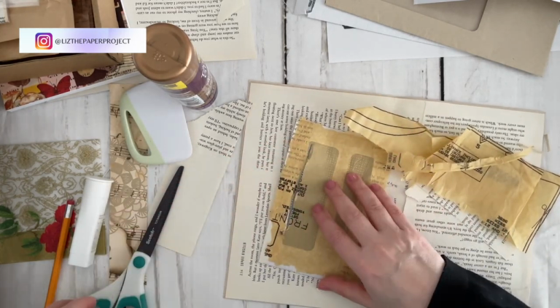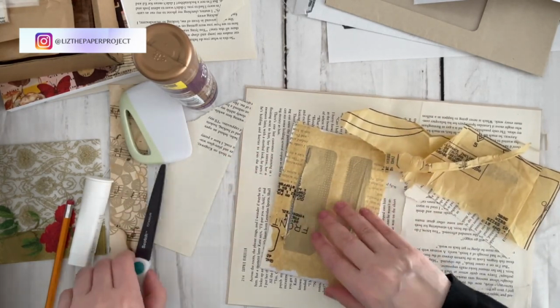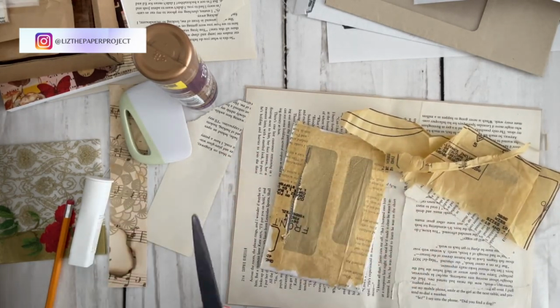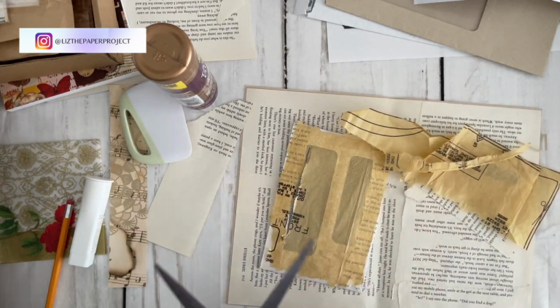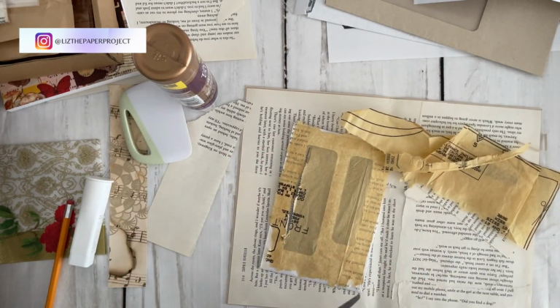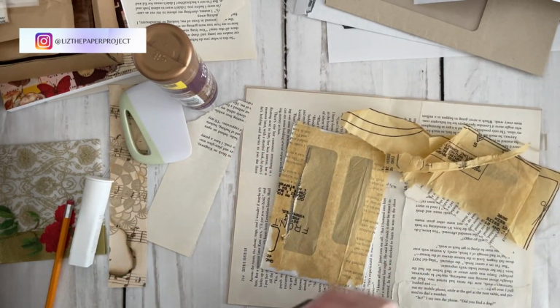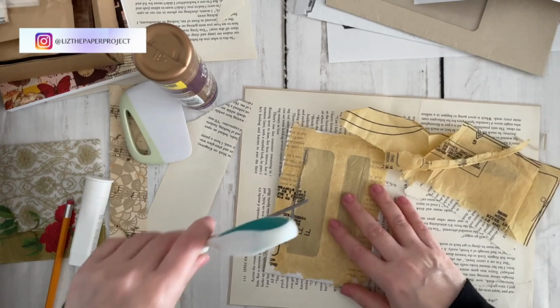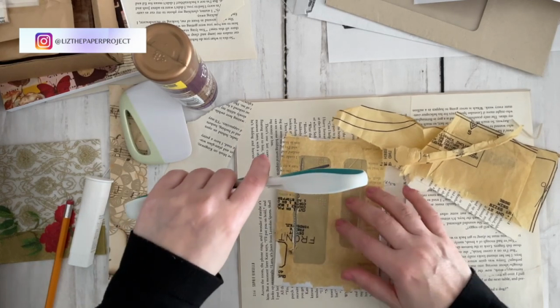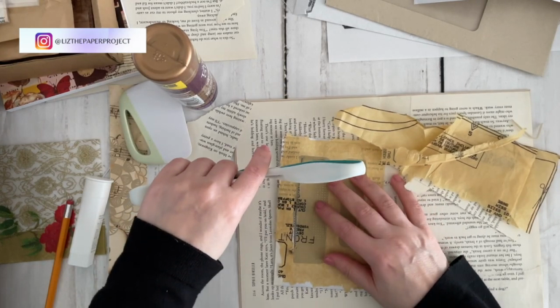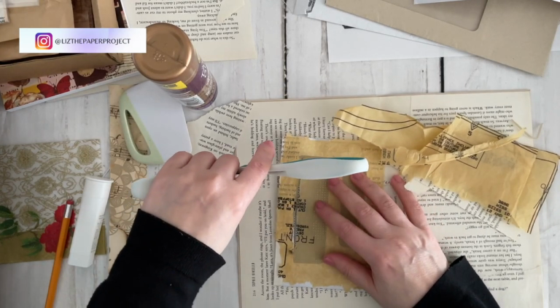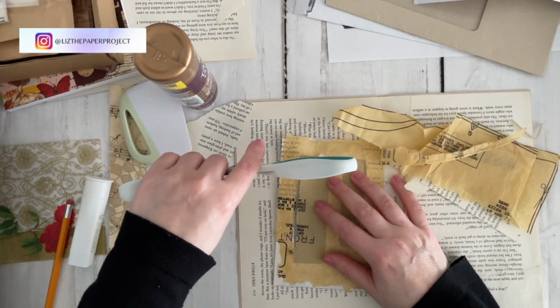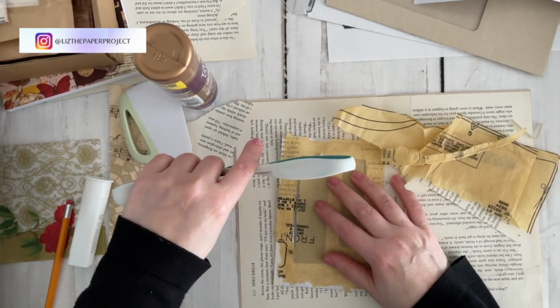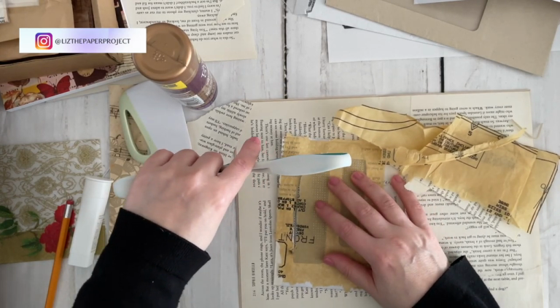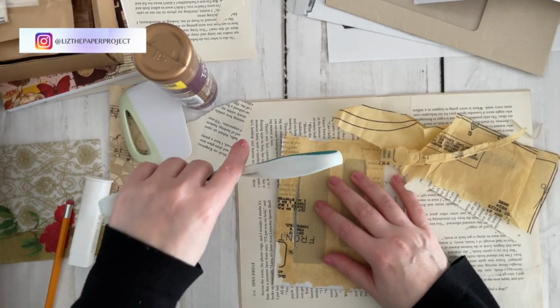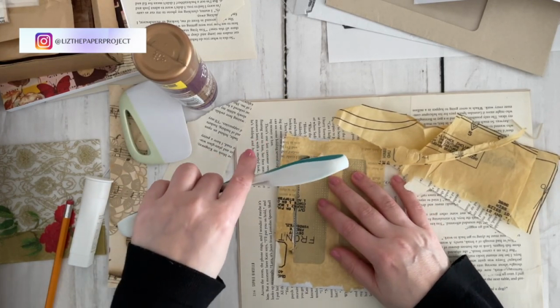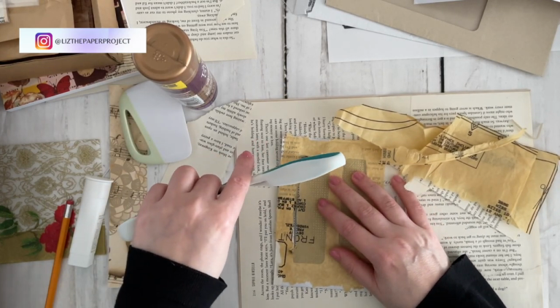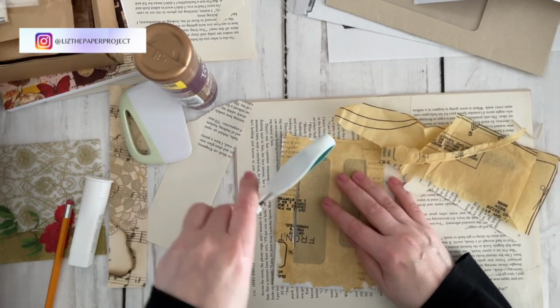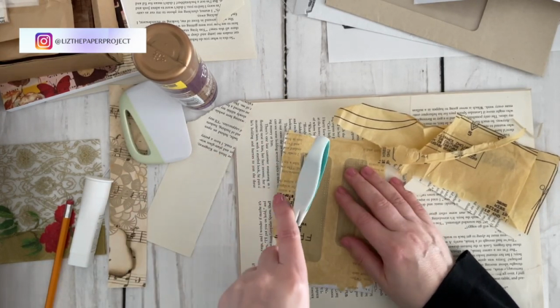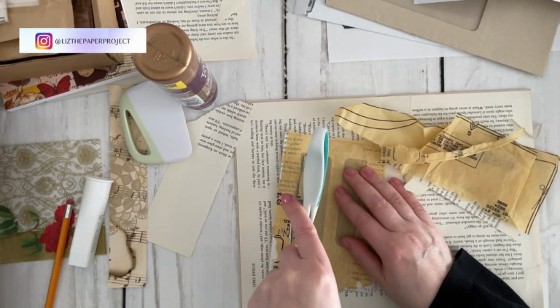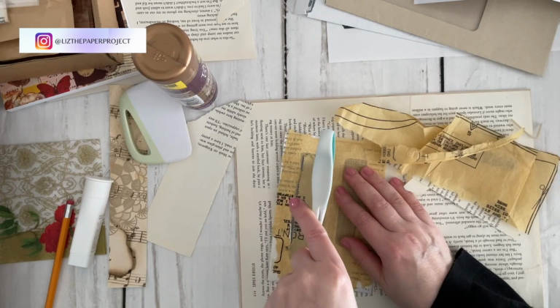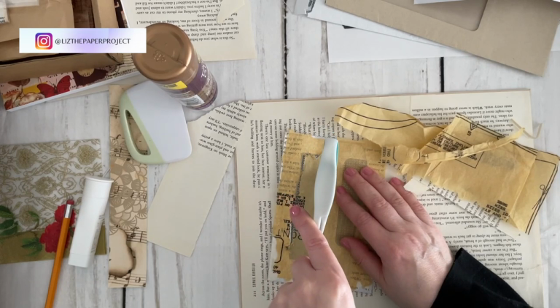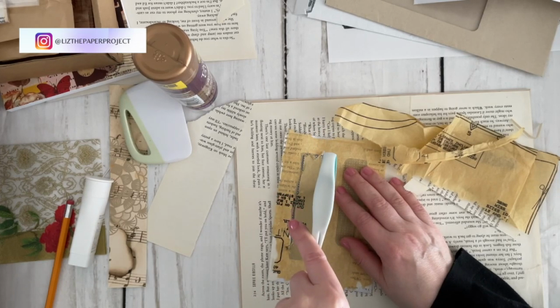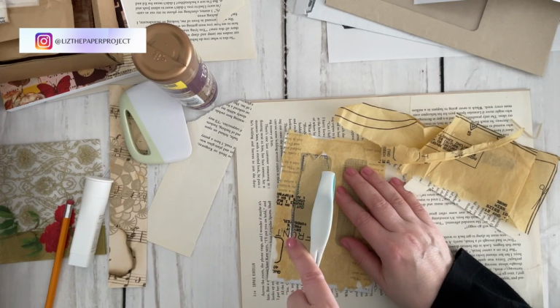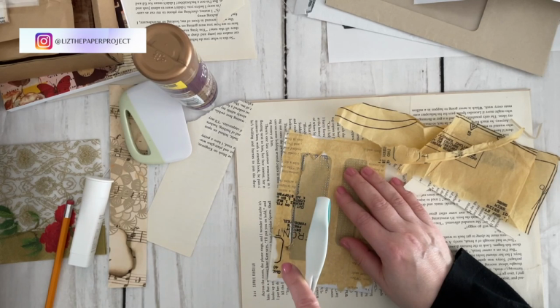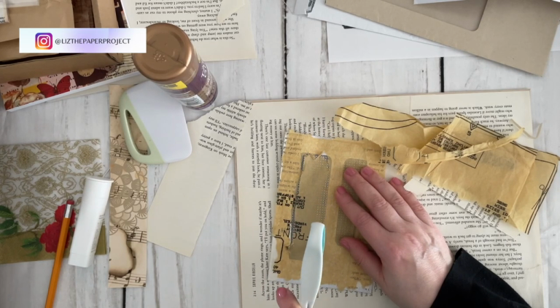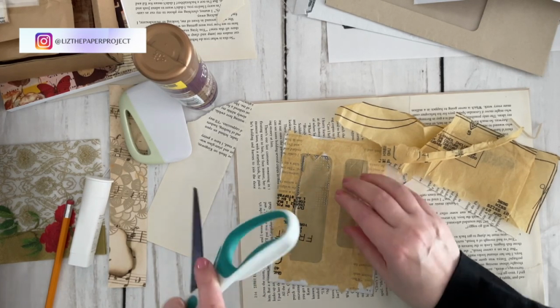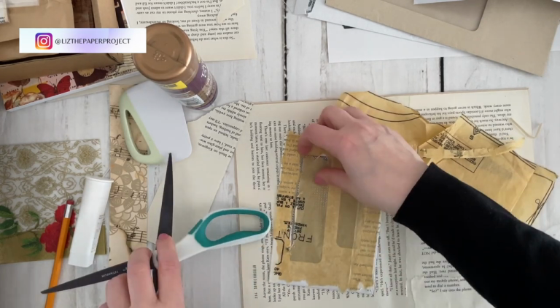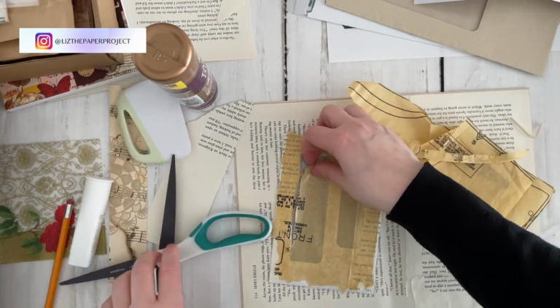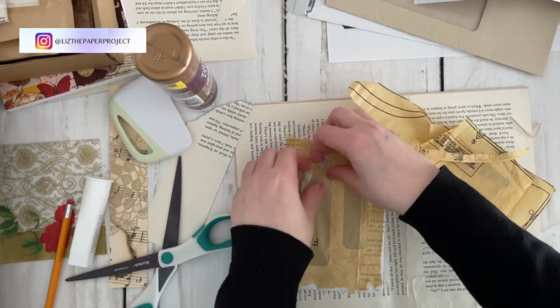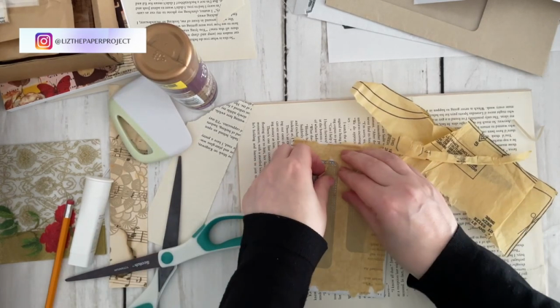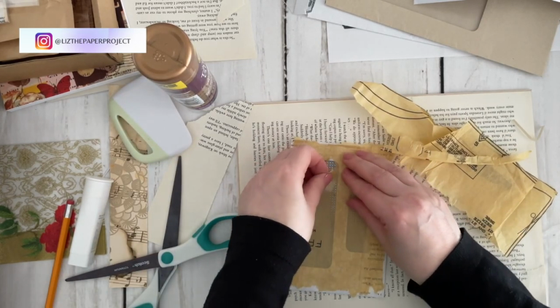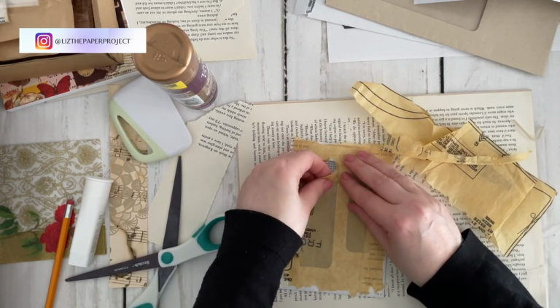I think I'm going to be decorating this a little more as I go, but for now I'm just opening up the windows so I can see what I'll be putting in the back.